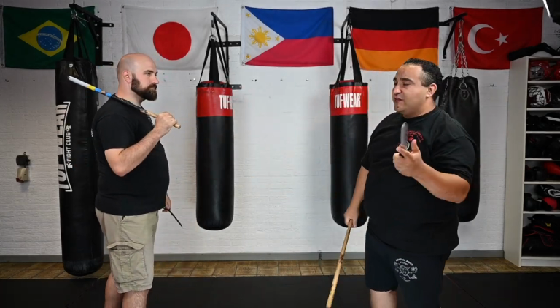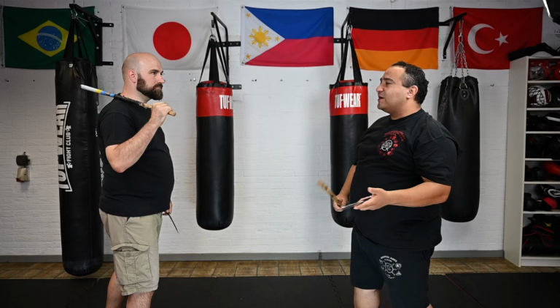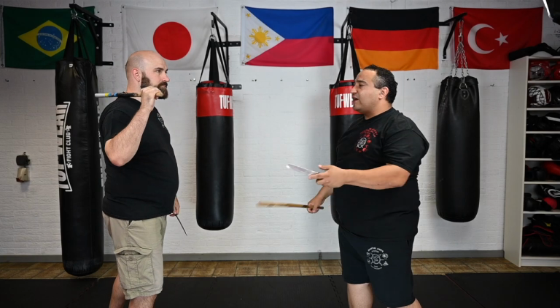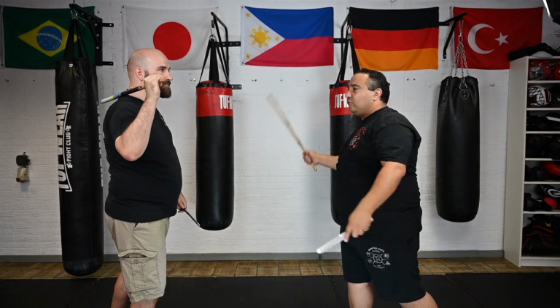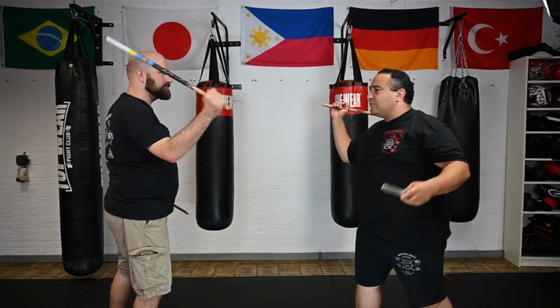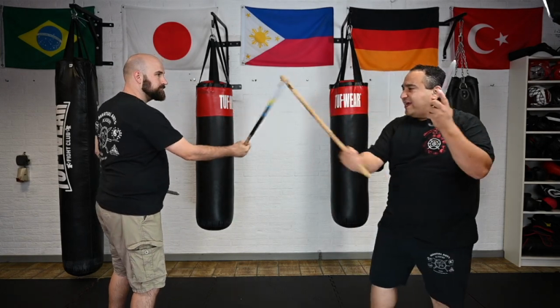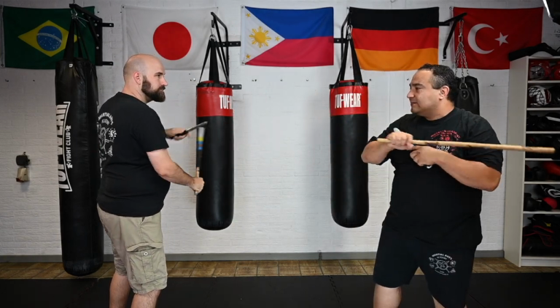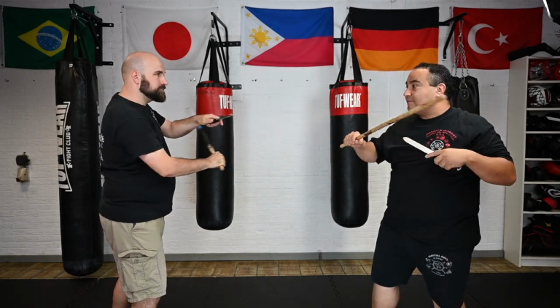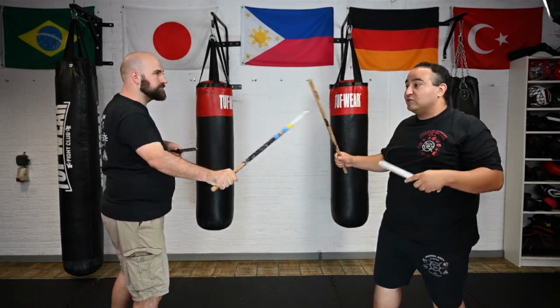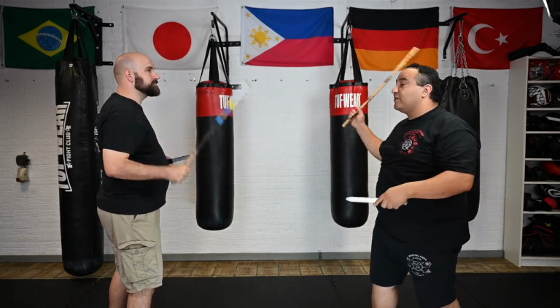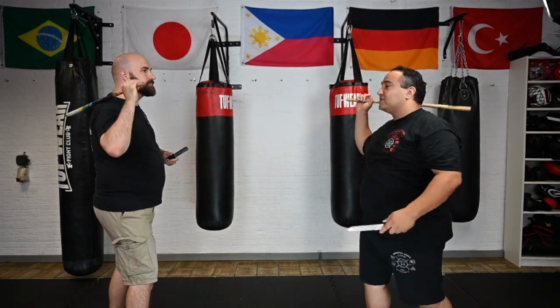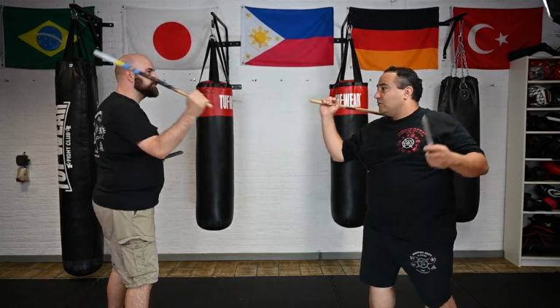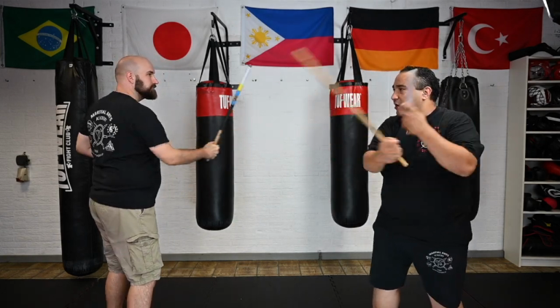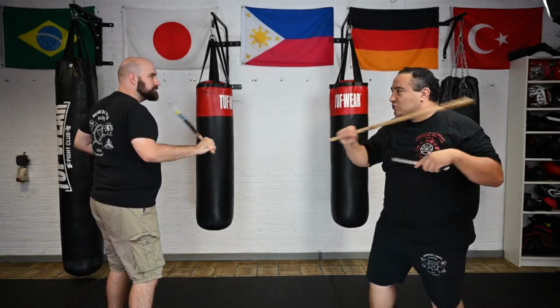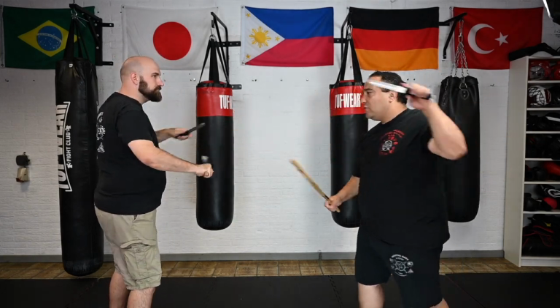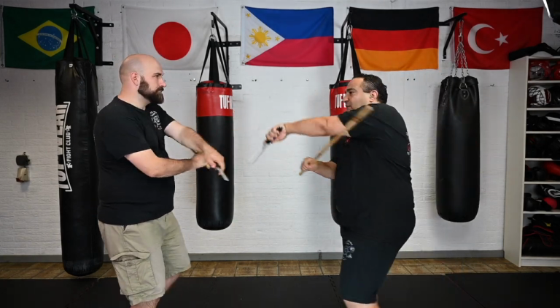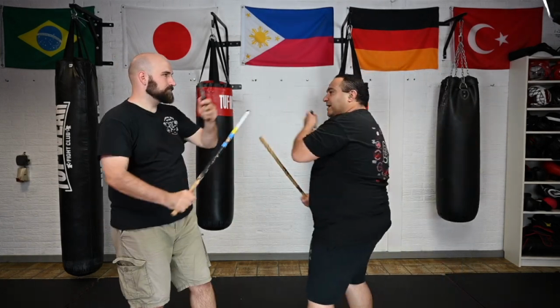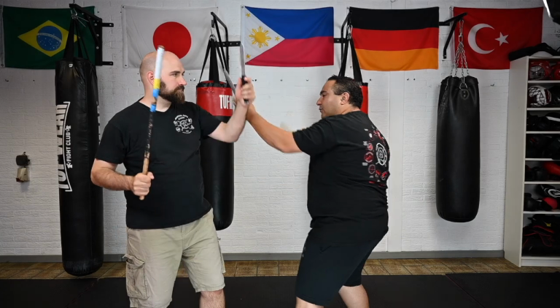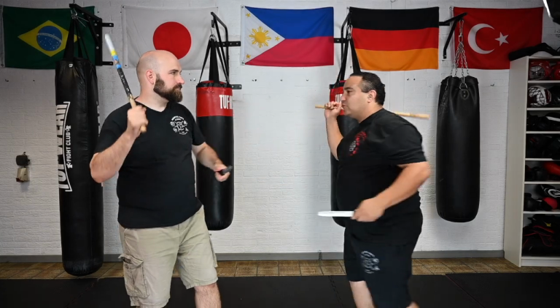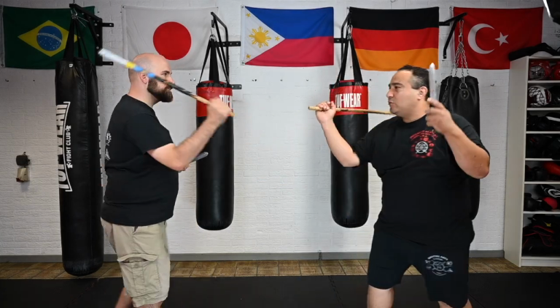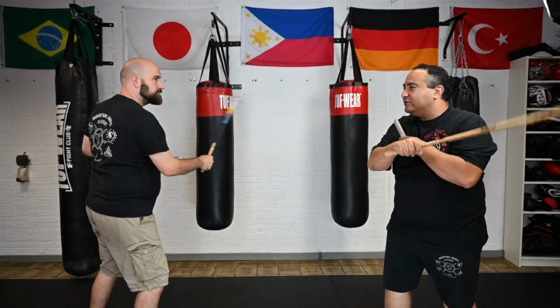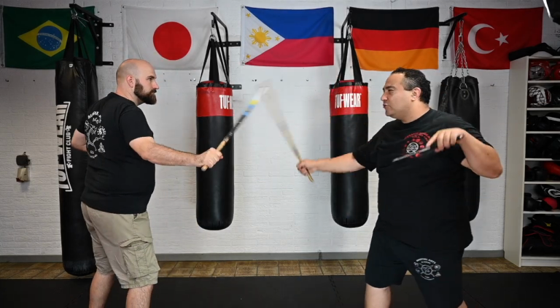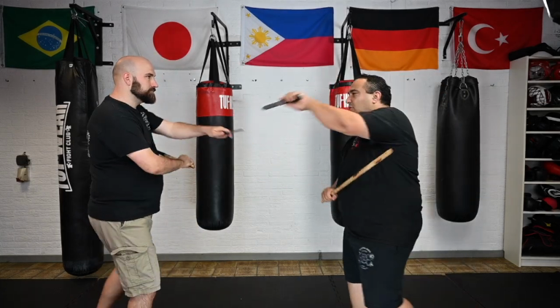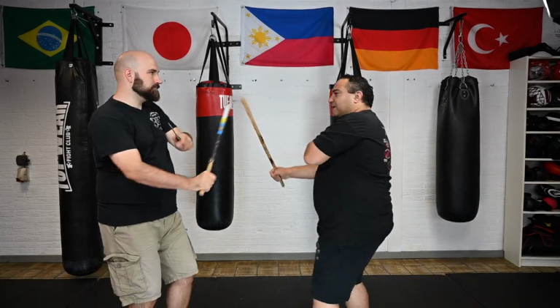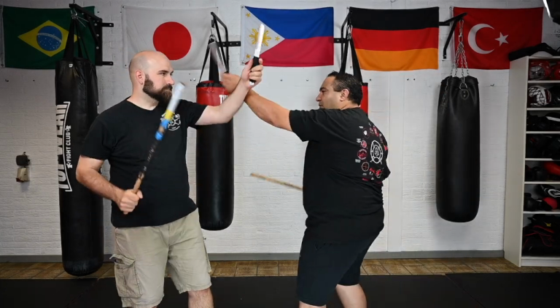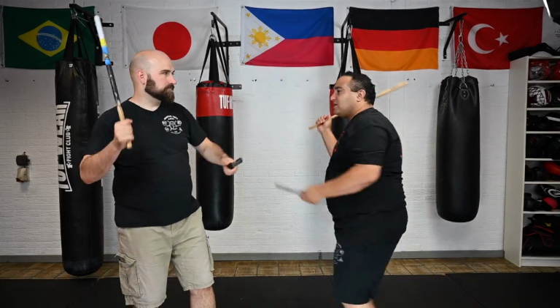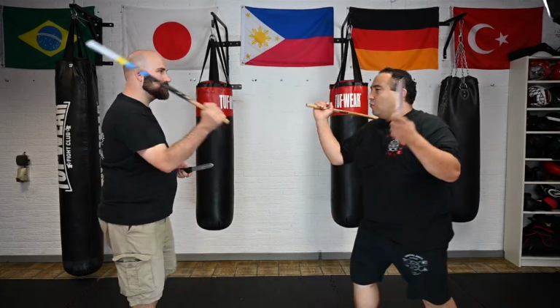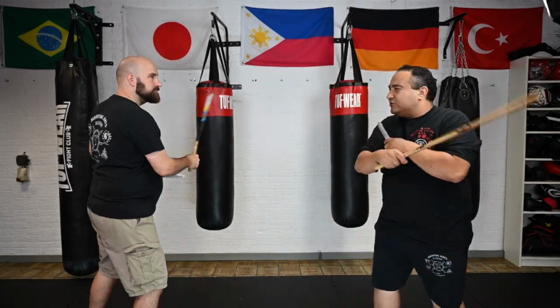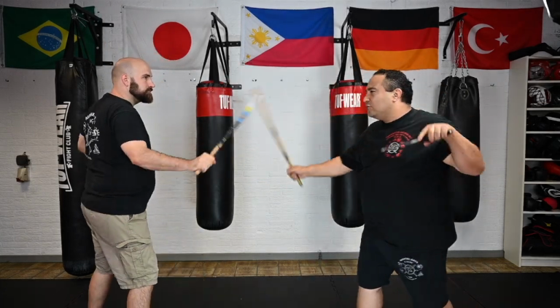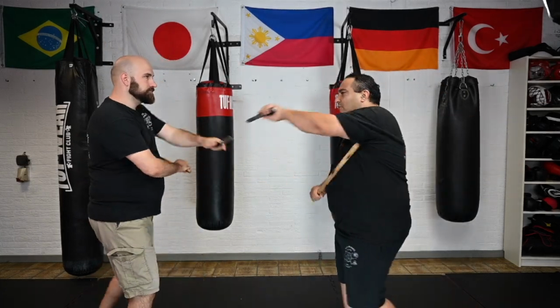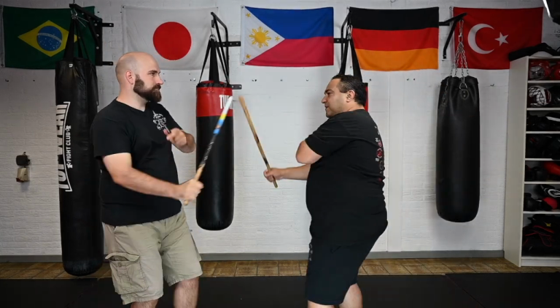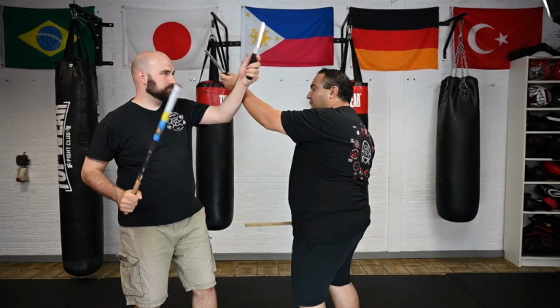The next one is the 5 count. We start with the X. We do 1, 2, thrust, backhand, thrust.